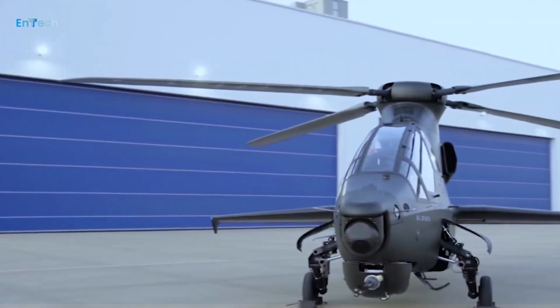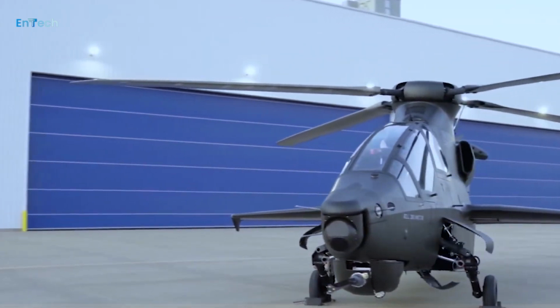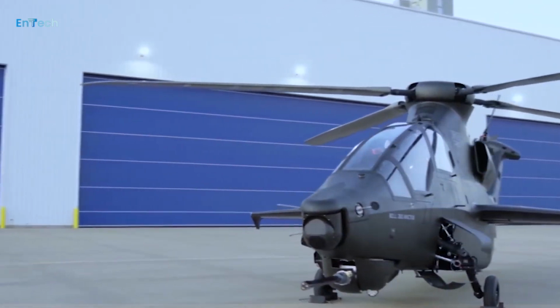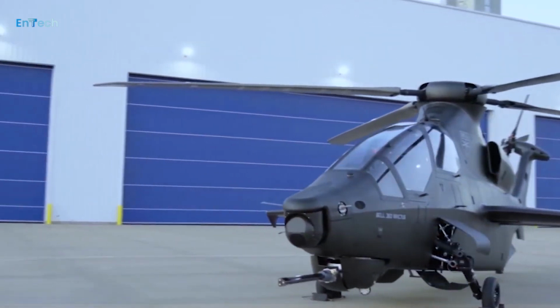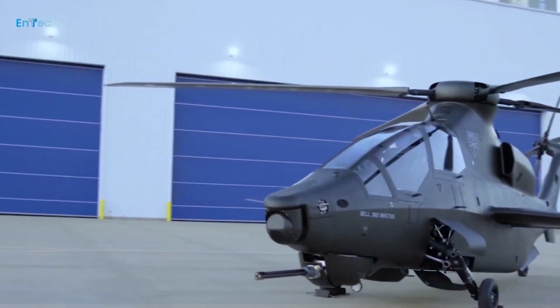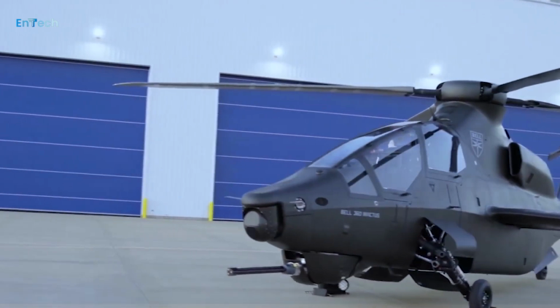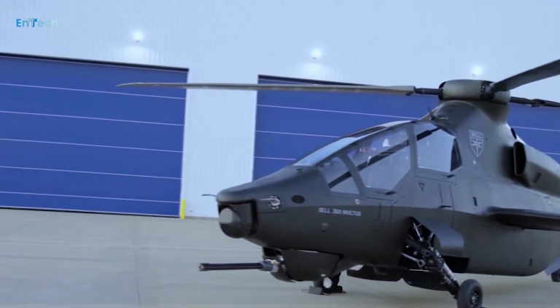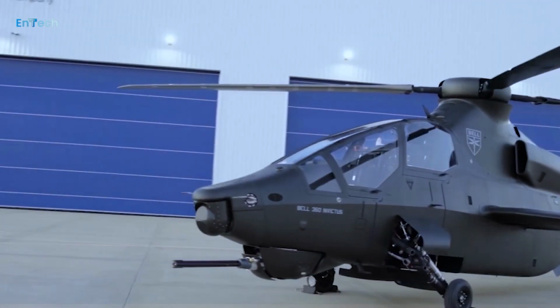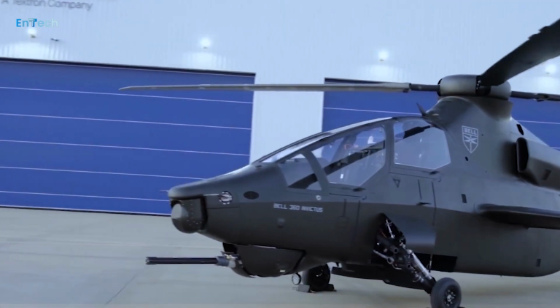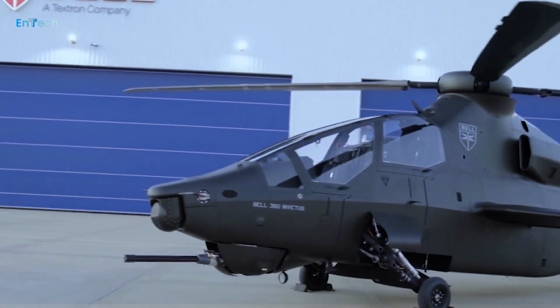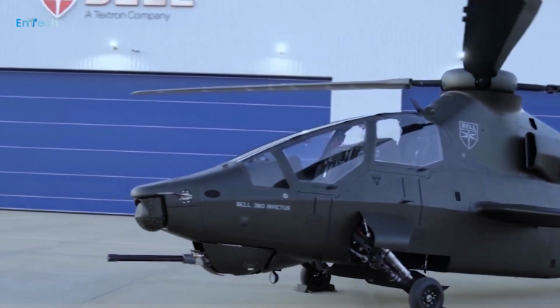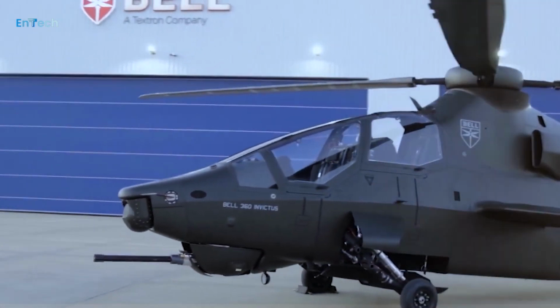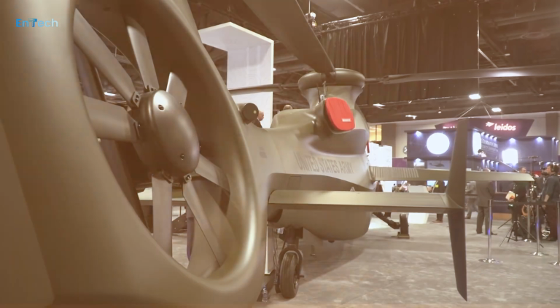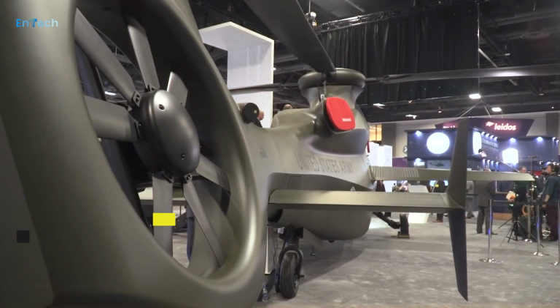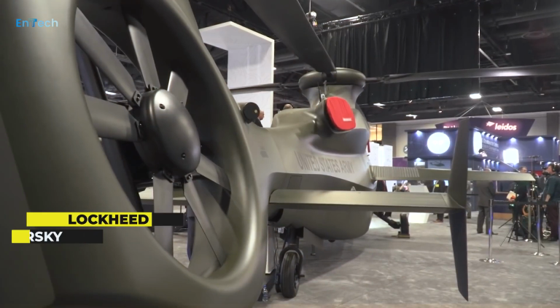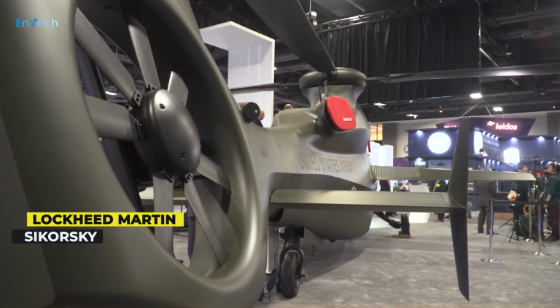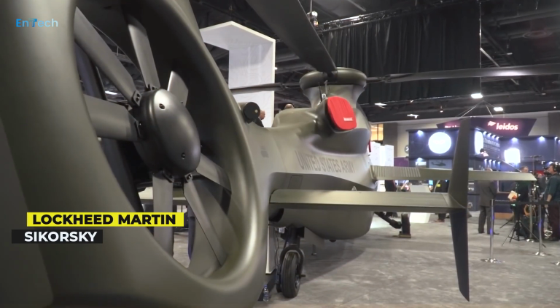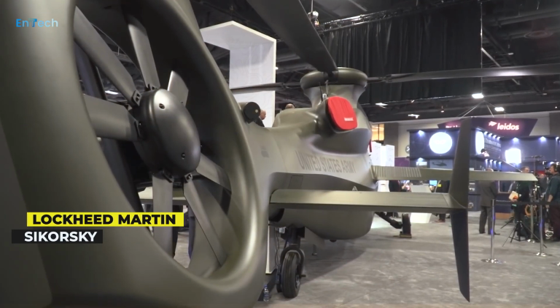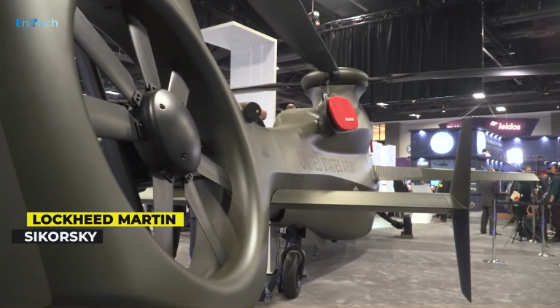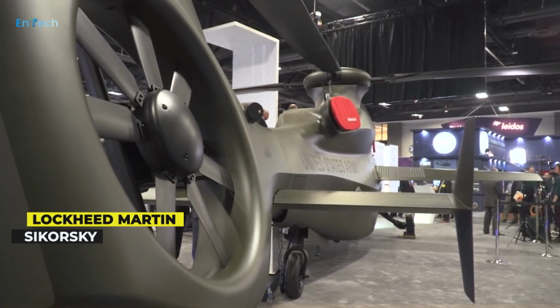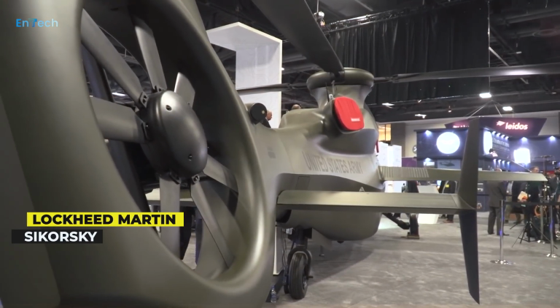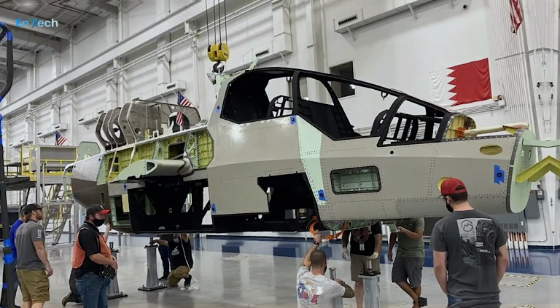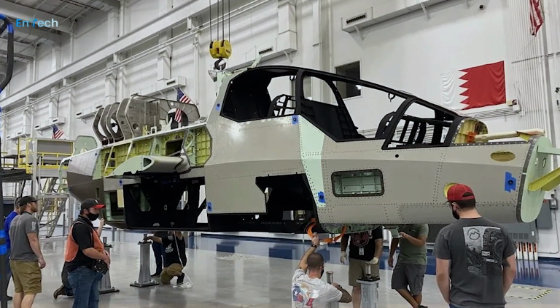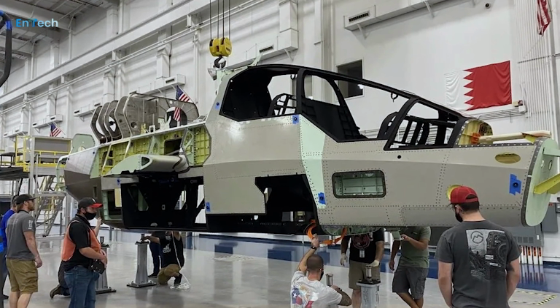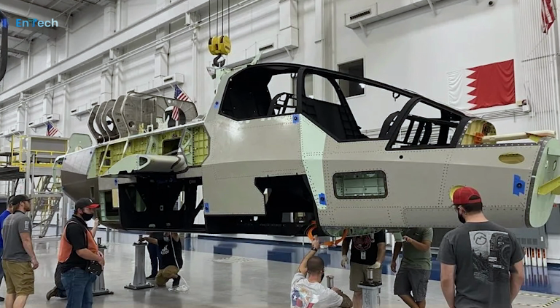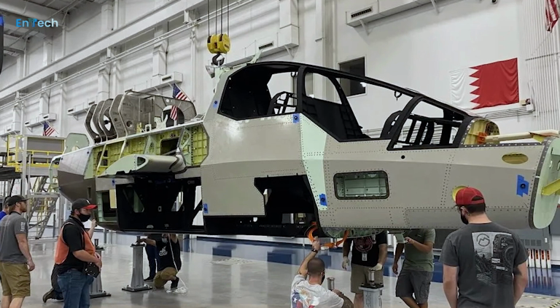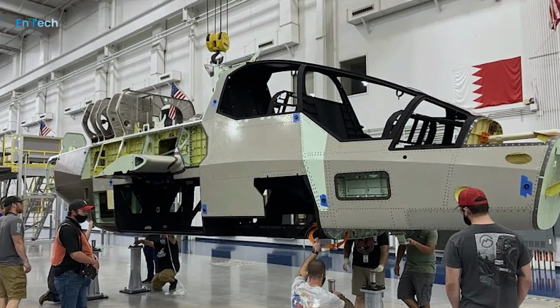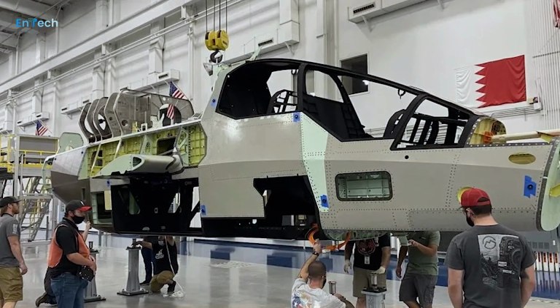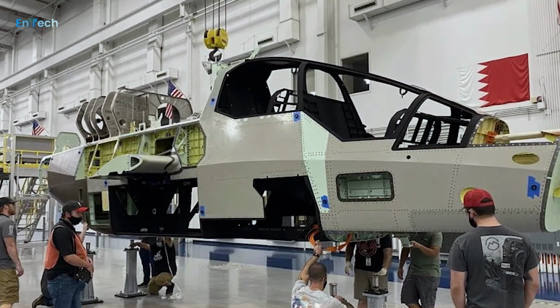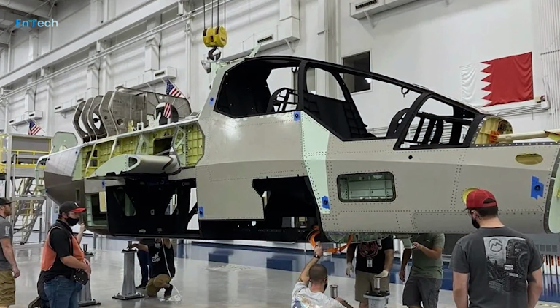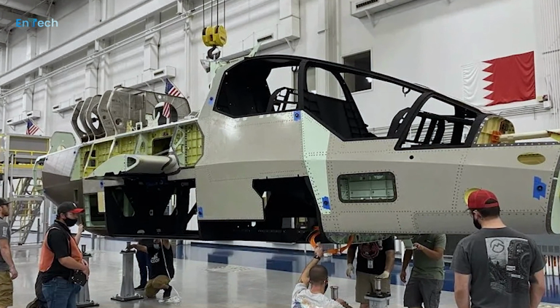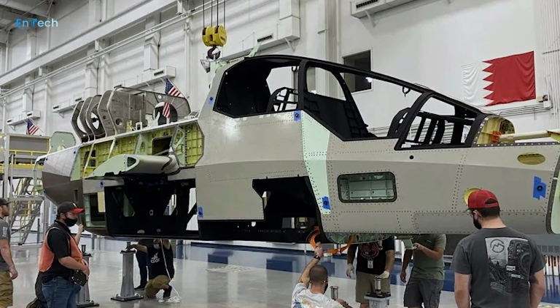Texas-headquartered Bell, a Textron company, is a finalist for that contract, along with Lockheed Martin subsidiary Sikorsky. Bell has put forward its 360 Invictus design for the FARA competition.